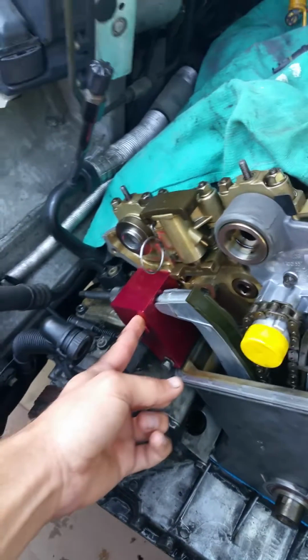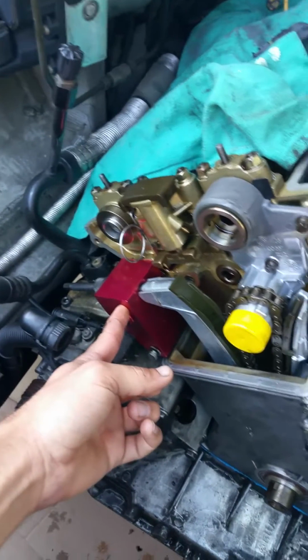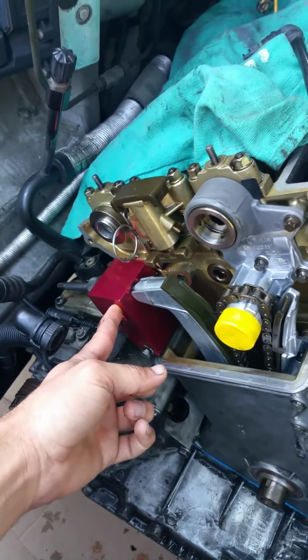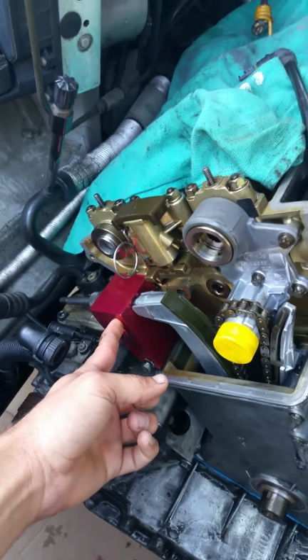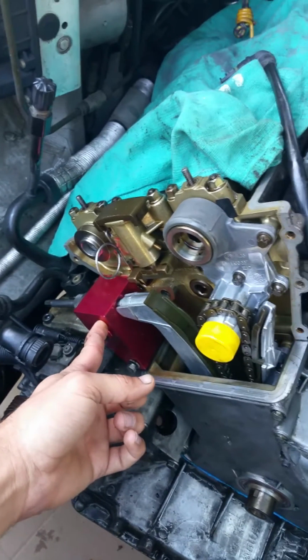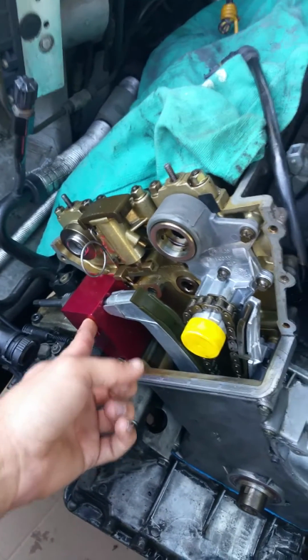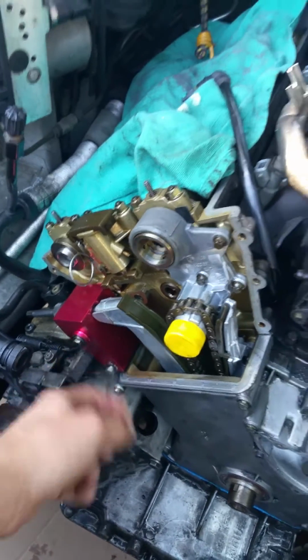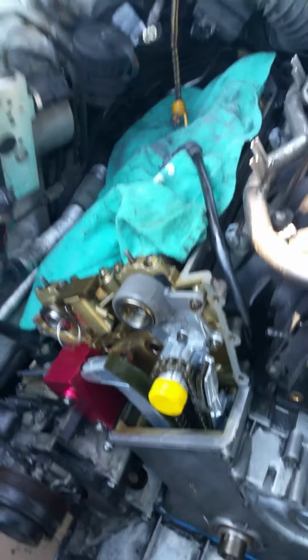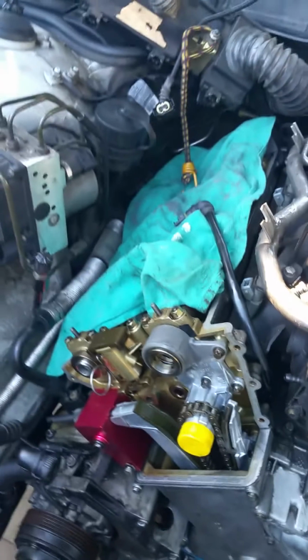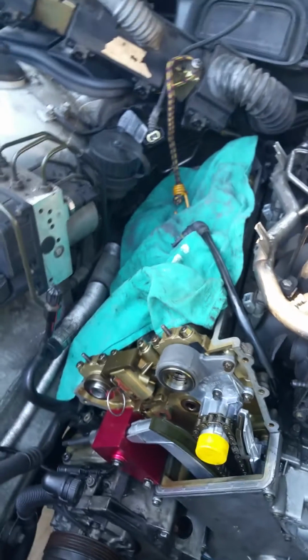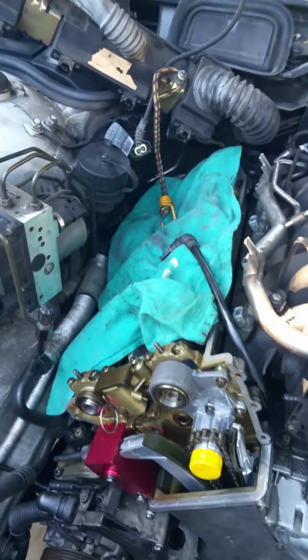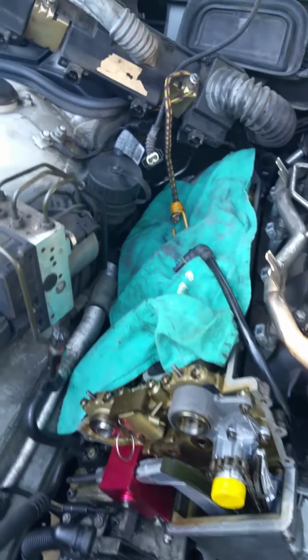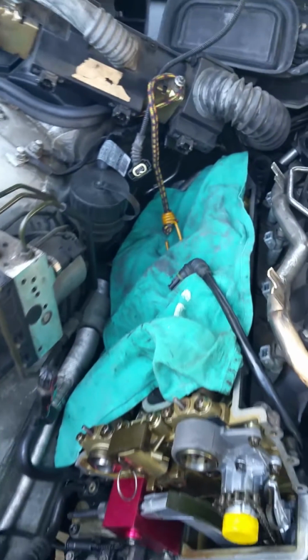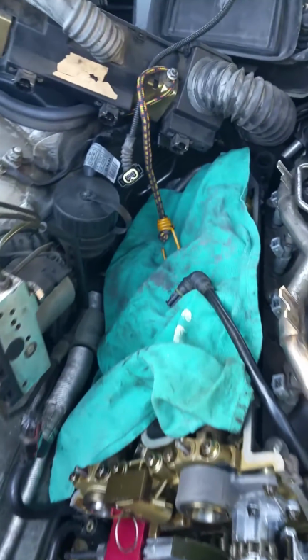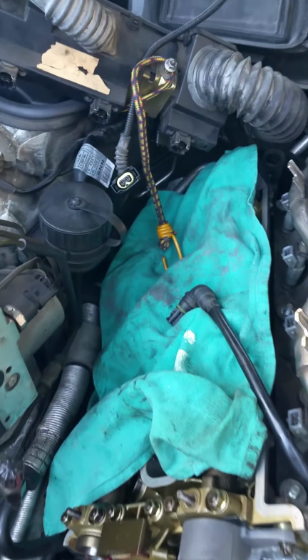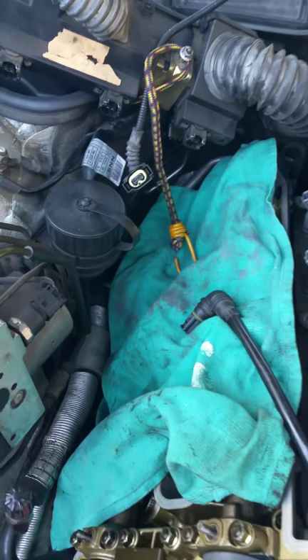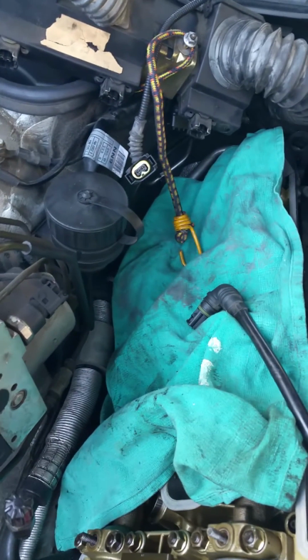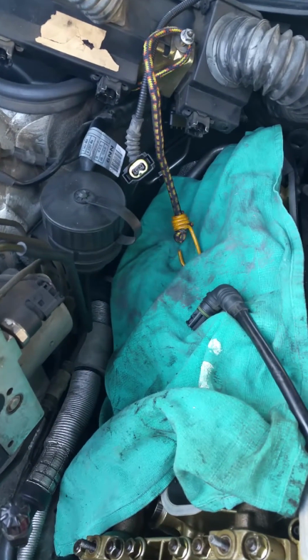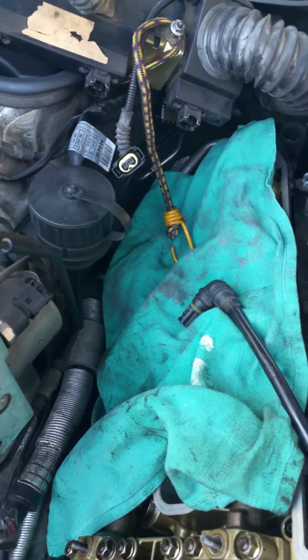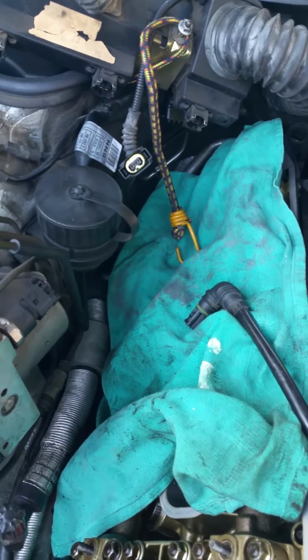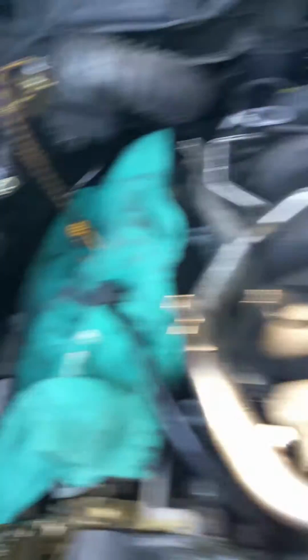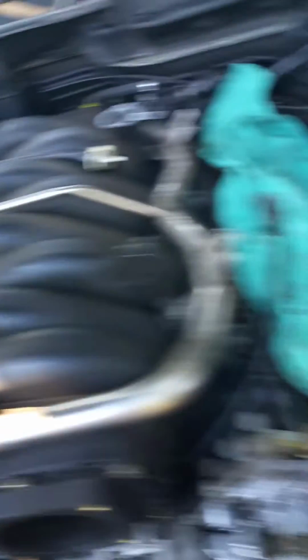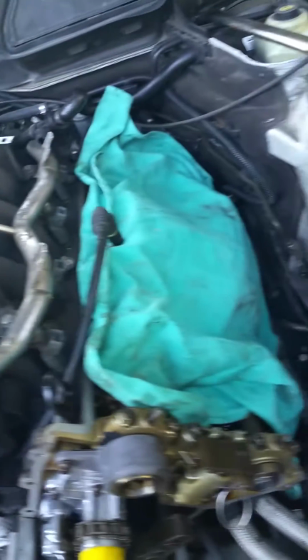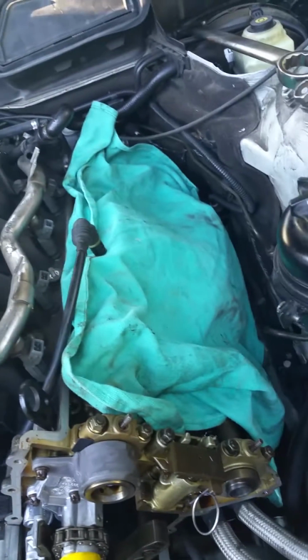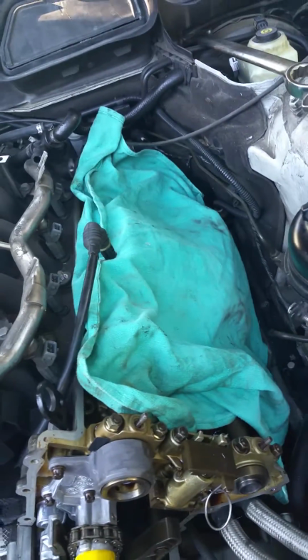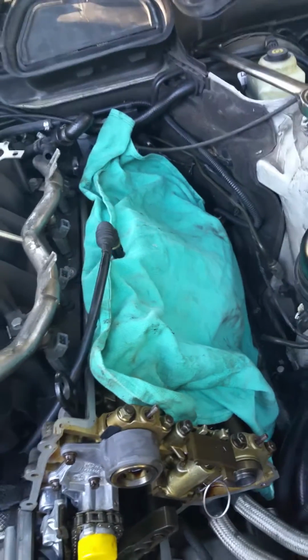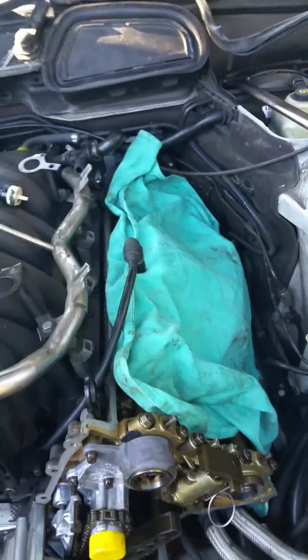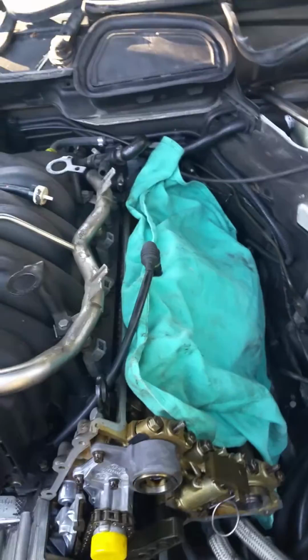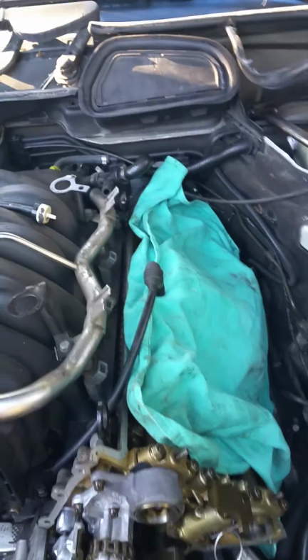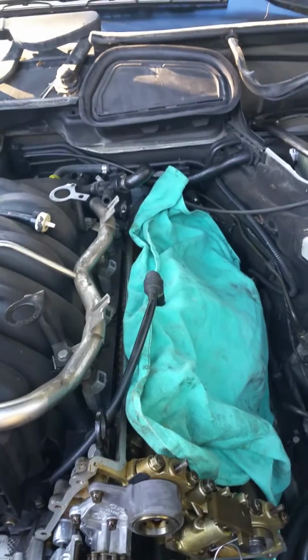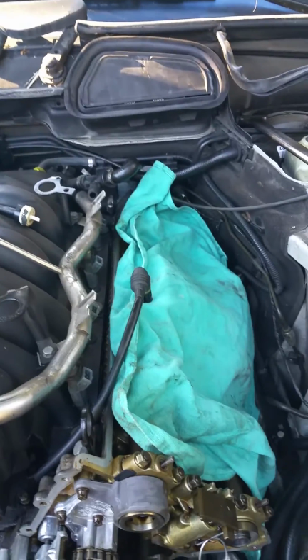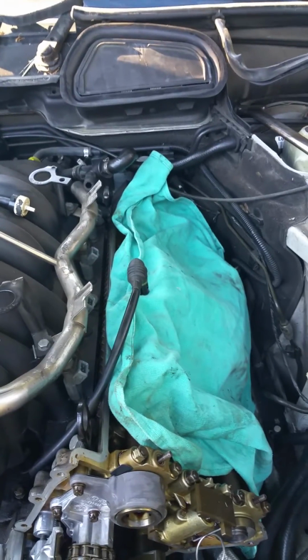We have our timing chain tensioners set up. Don't need this yet until we start to time the motor. When you're working on the car, make sure that you always cover all the important parts like the camshafts with rags, just so that debris and dust and crap doesn't get in there.